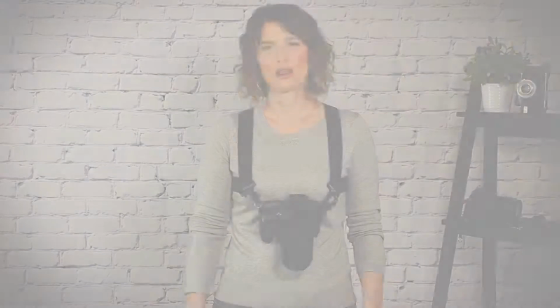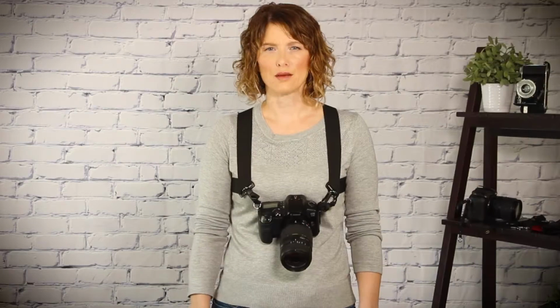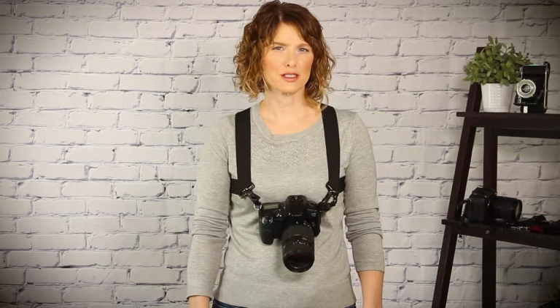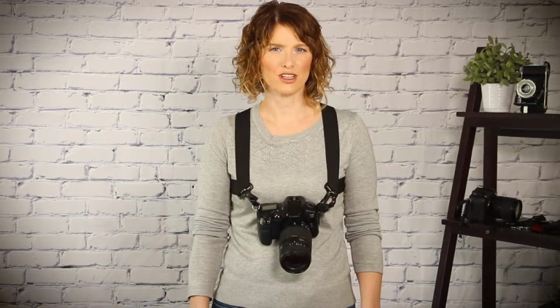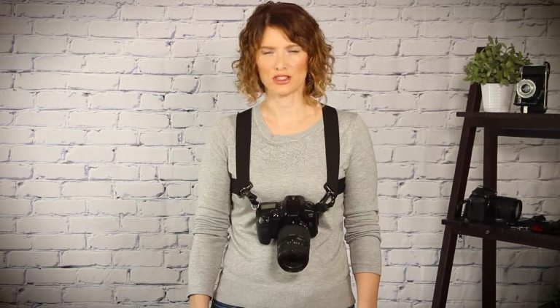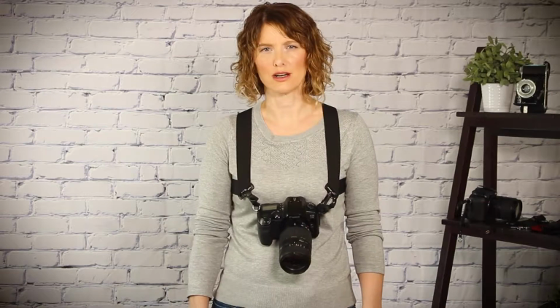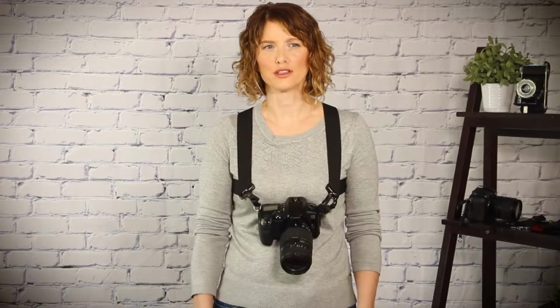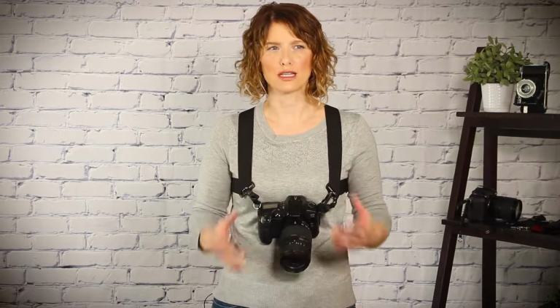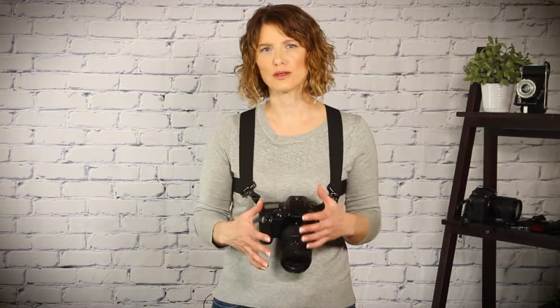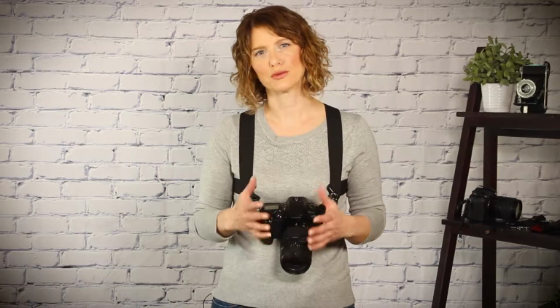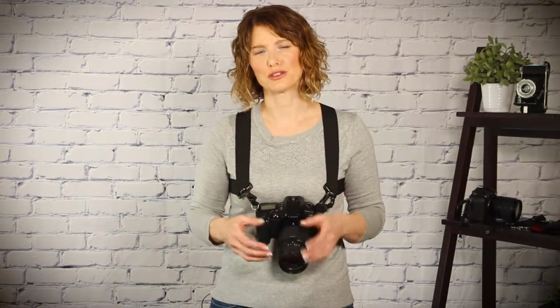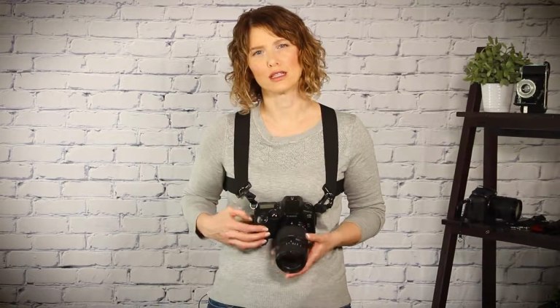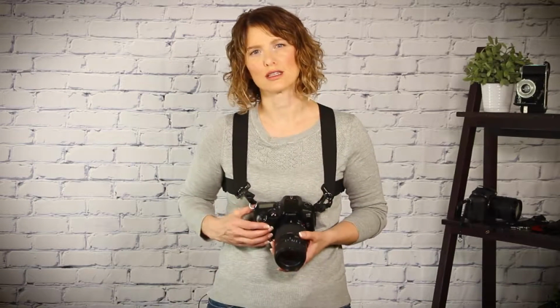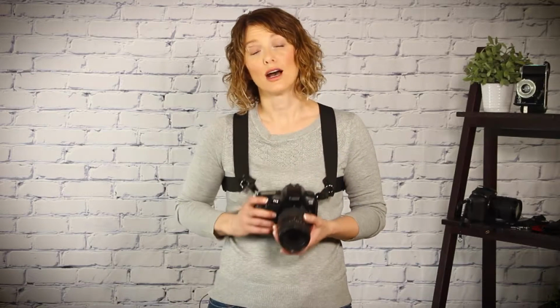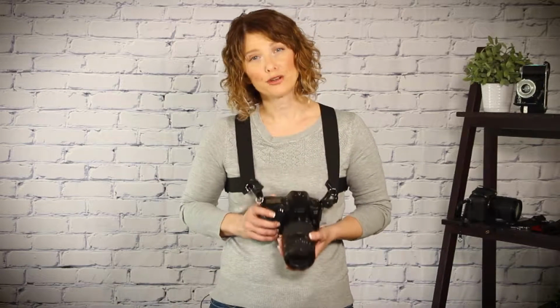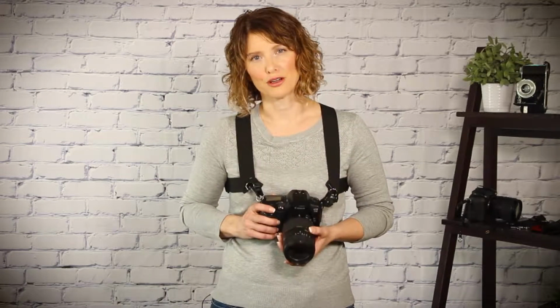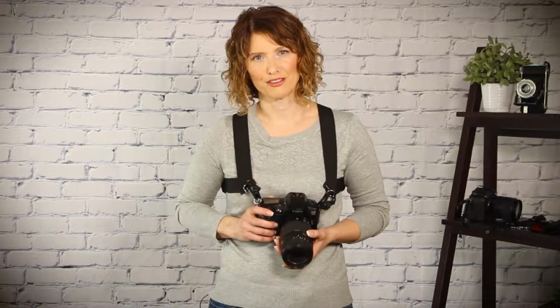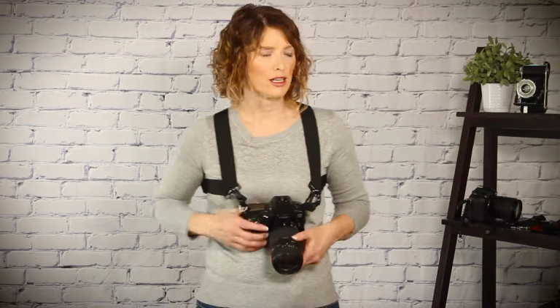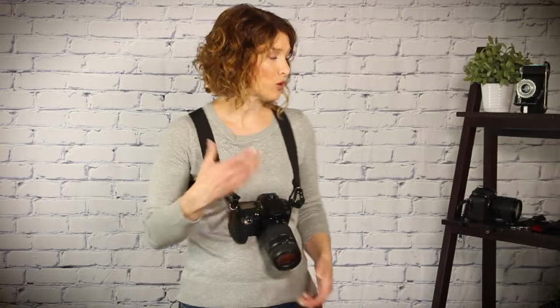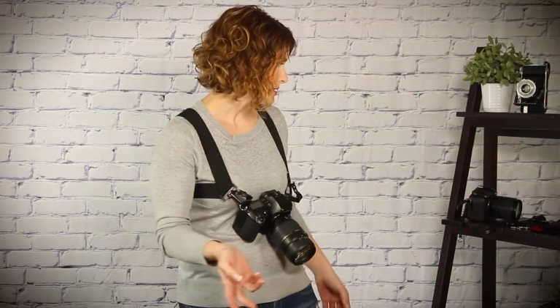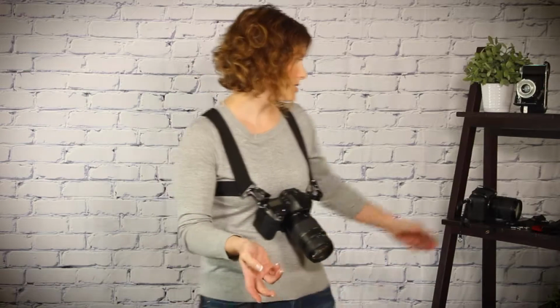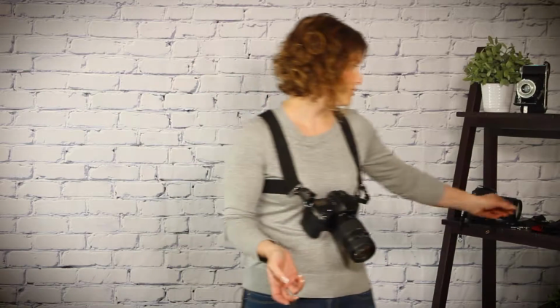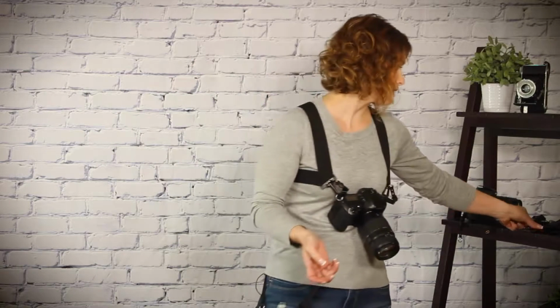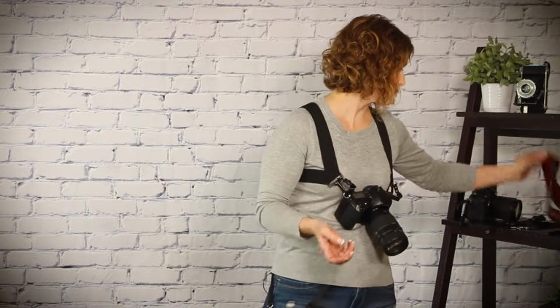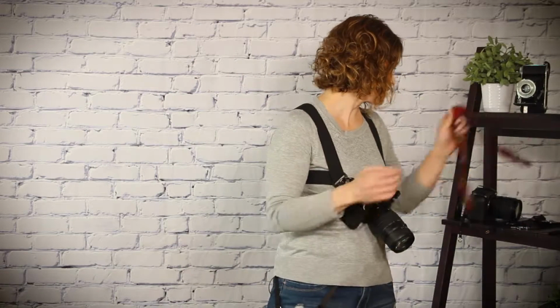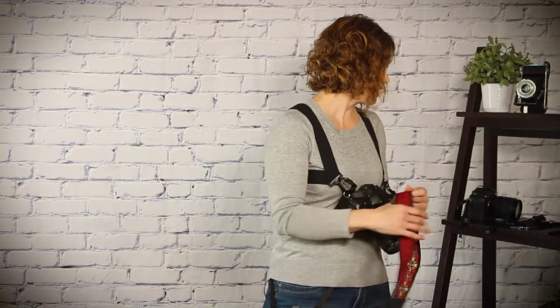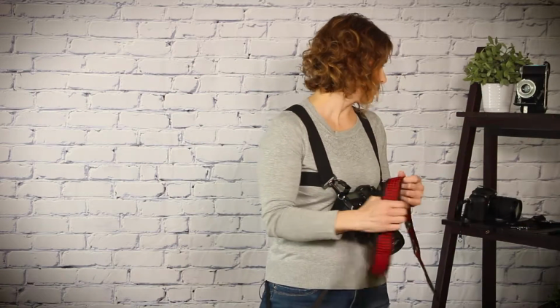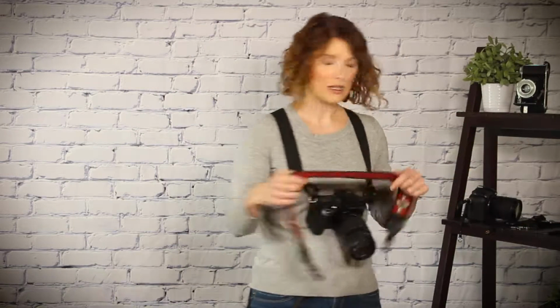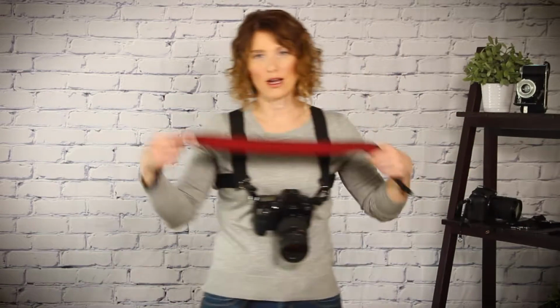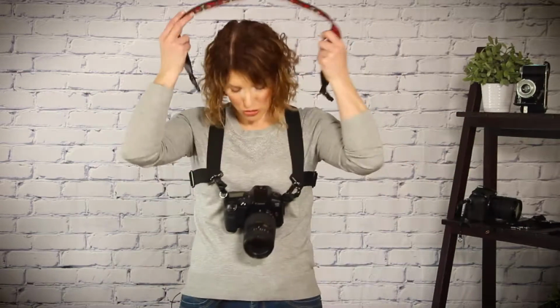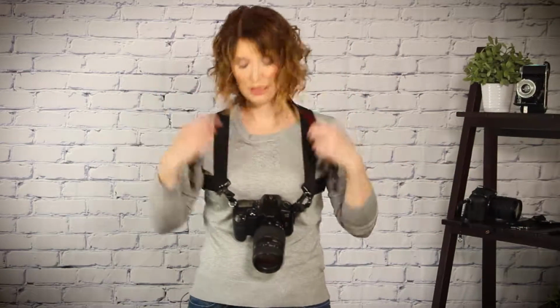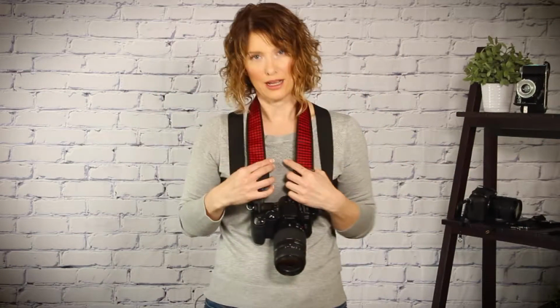The camera harness is very versatile. You can tailor it to really suit the needs of your photography. For instance, if you would like to use a neck strap, you certainly can.